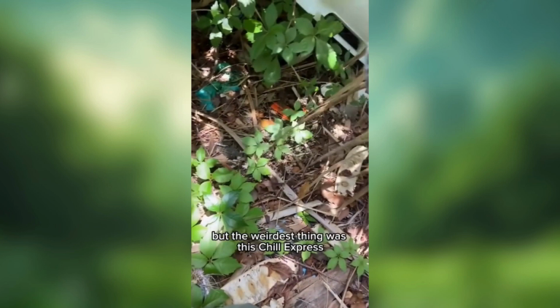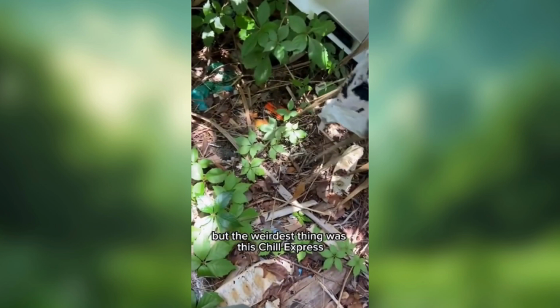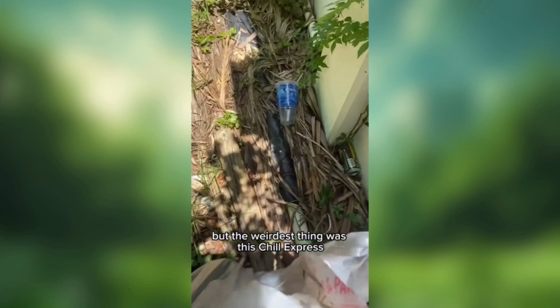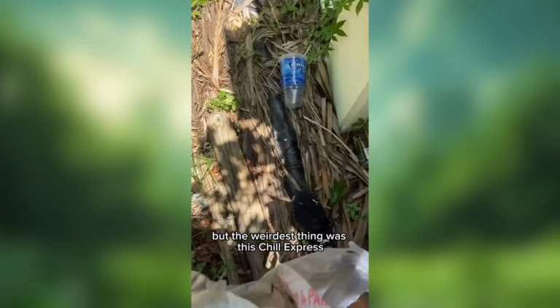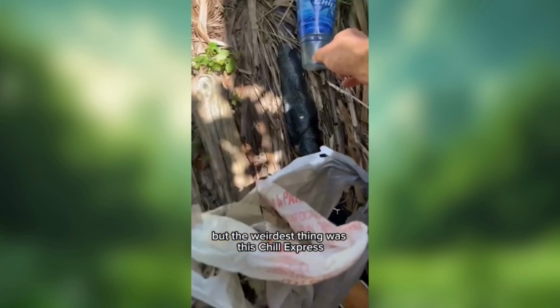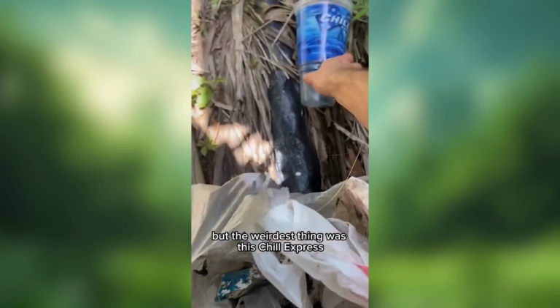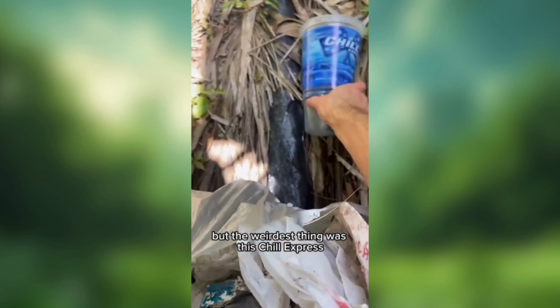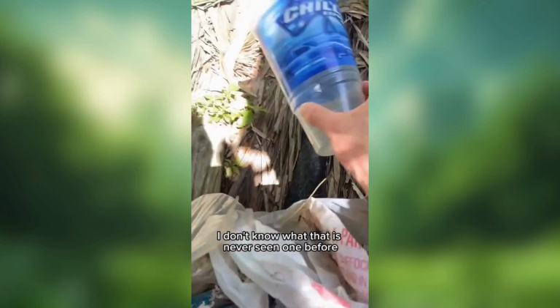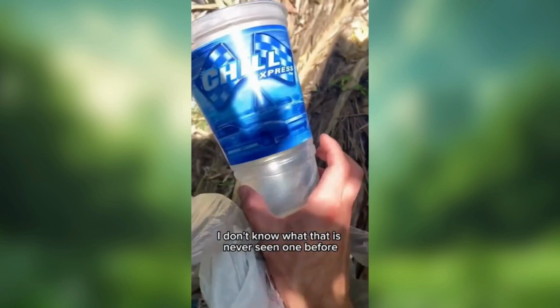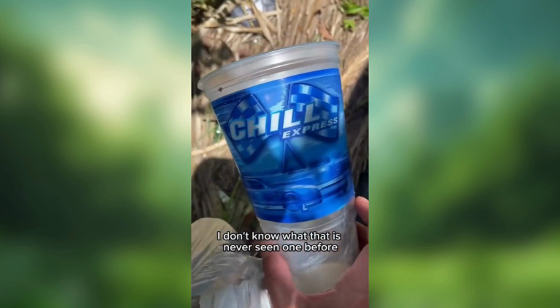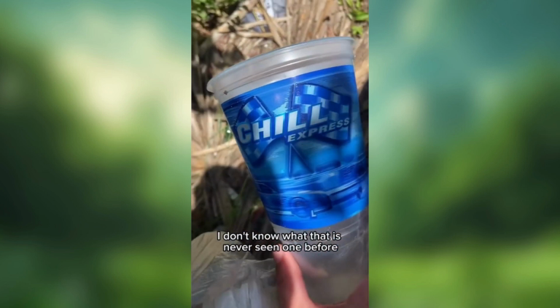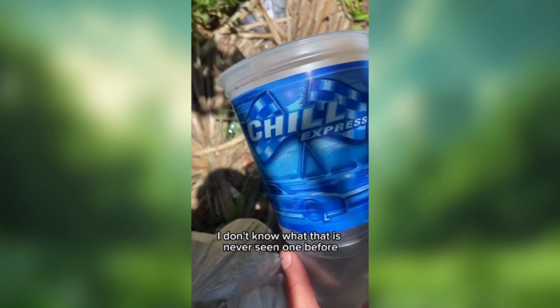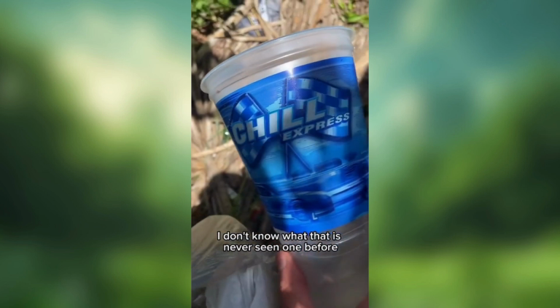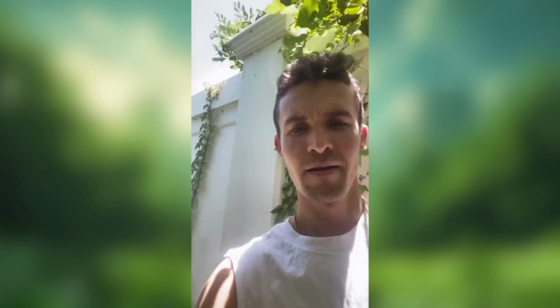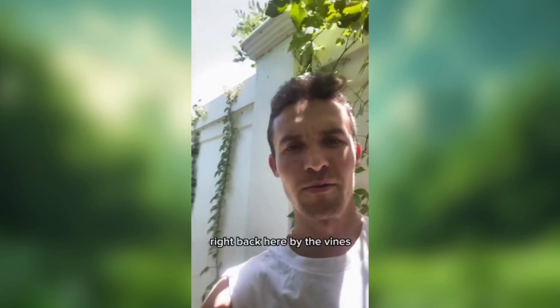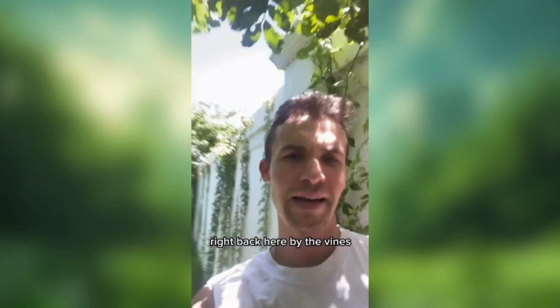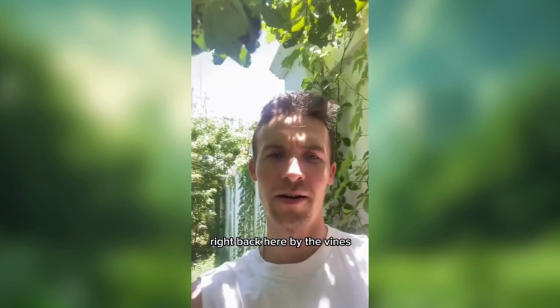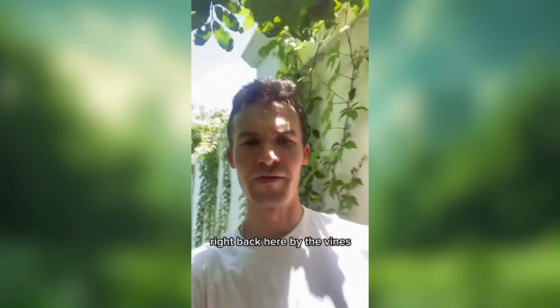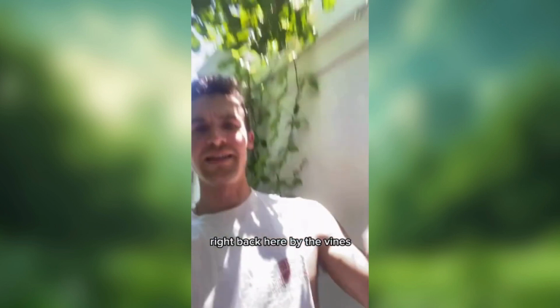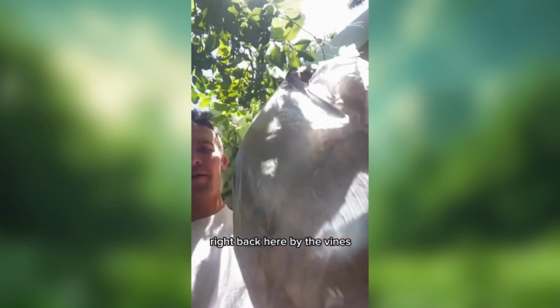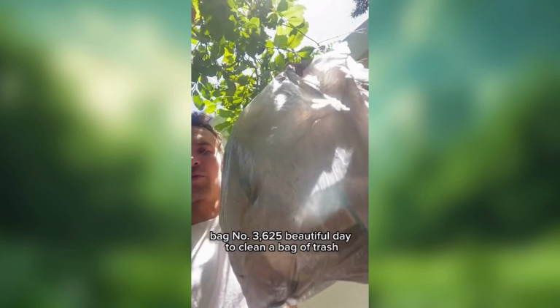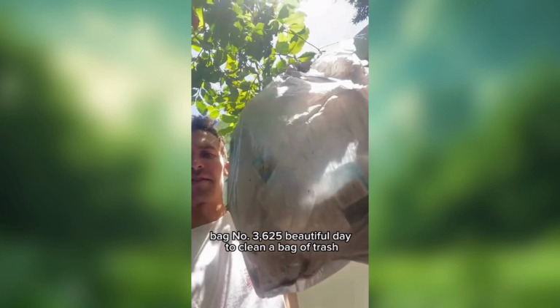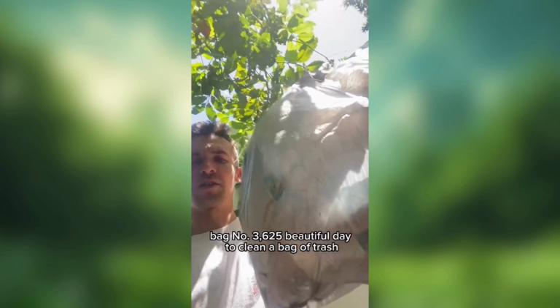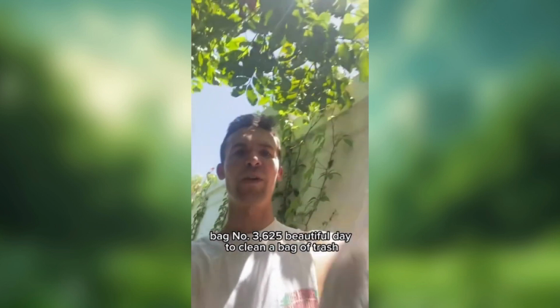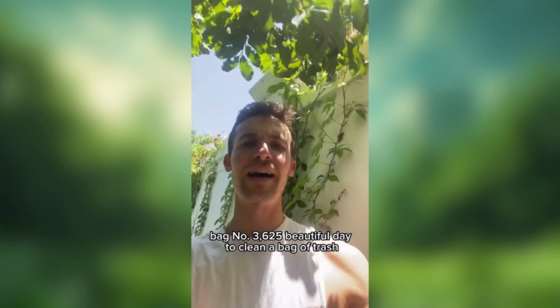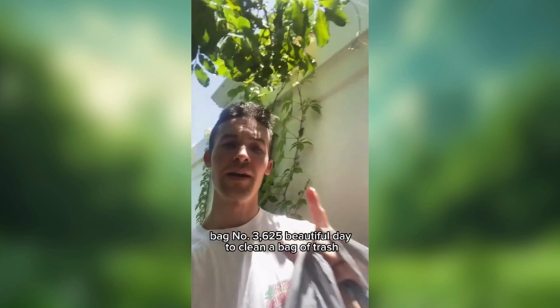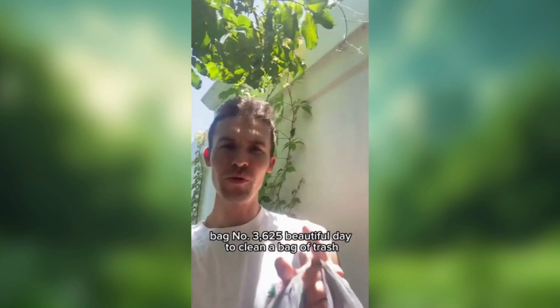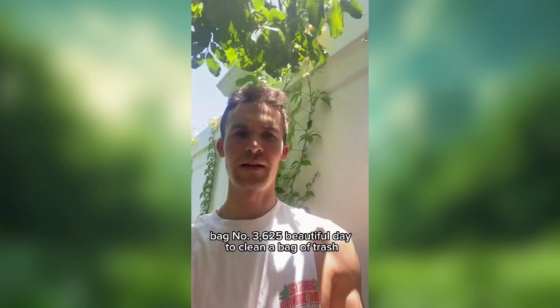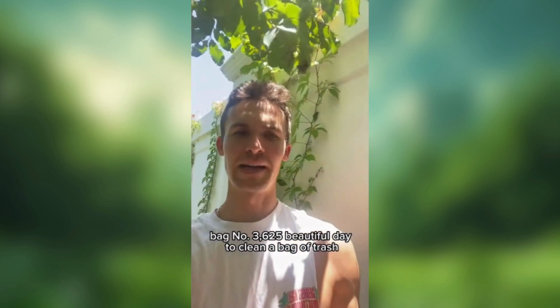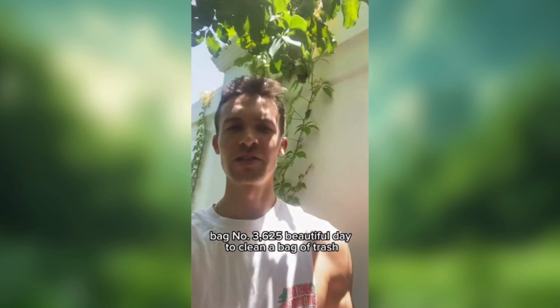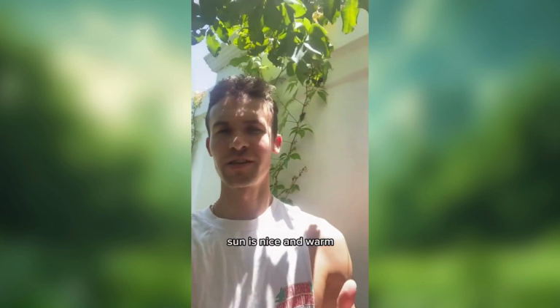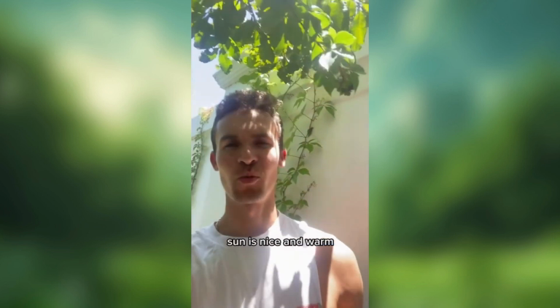But the weirdest thing was this Chill Express. I don't know what that is — never seen one before. Right back here by the vines. Bag number 3,625. Beautiful day to clean a bag of trash; the sun is nice and warm.